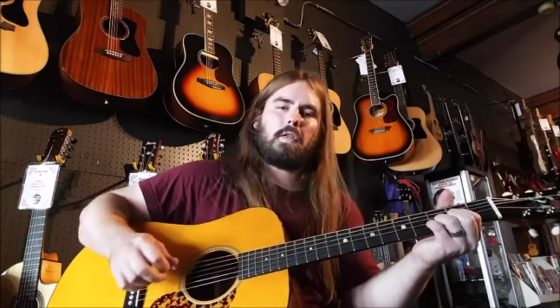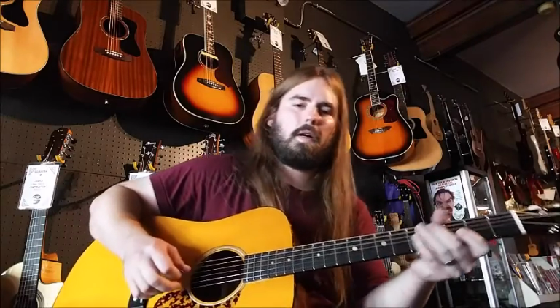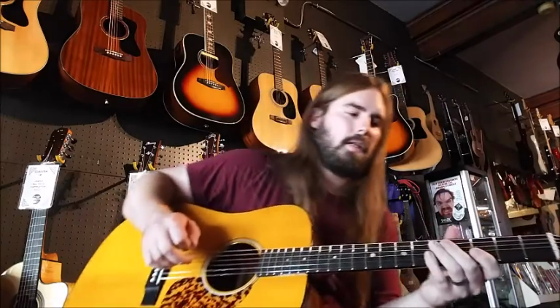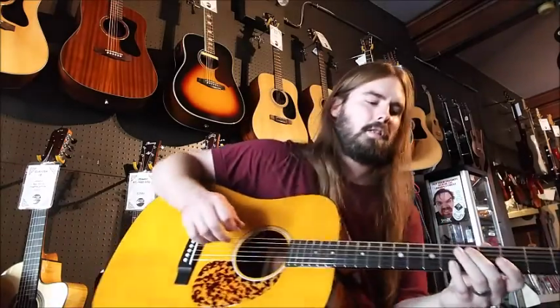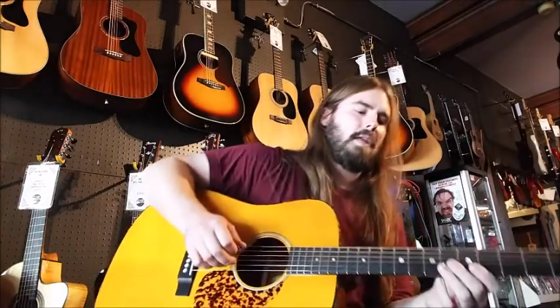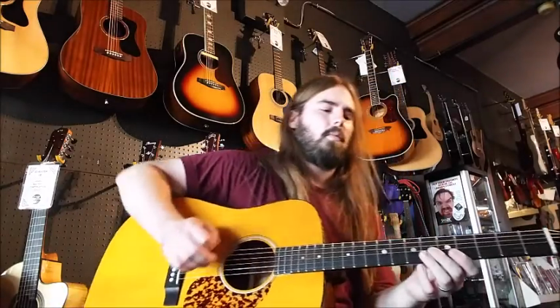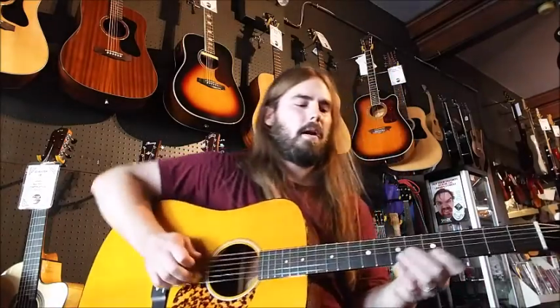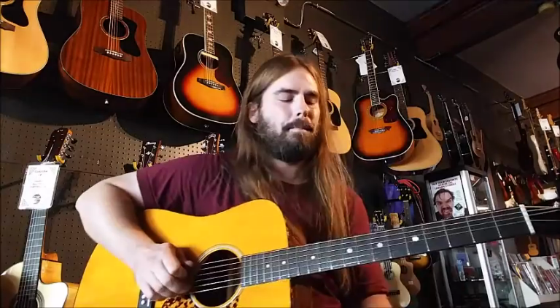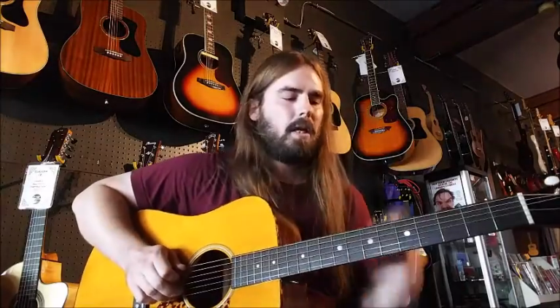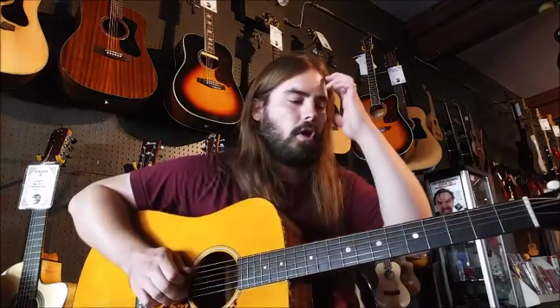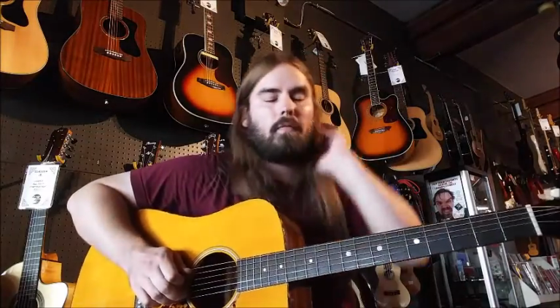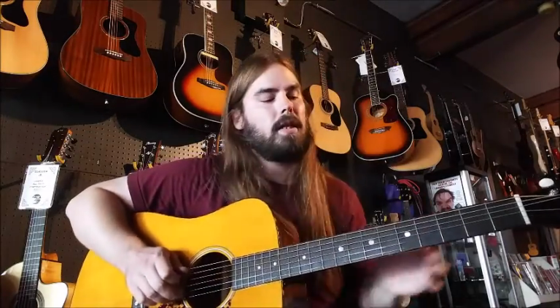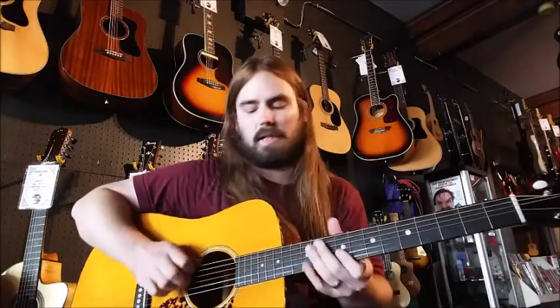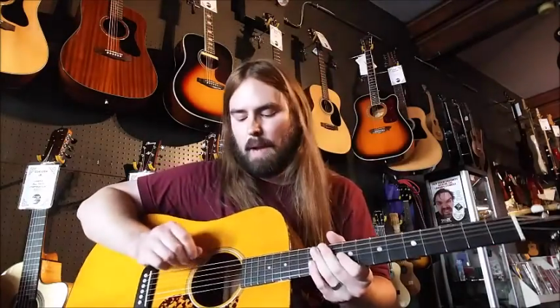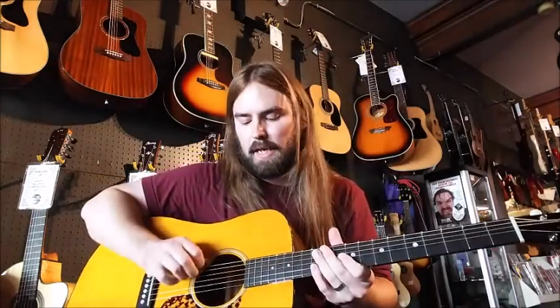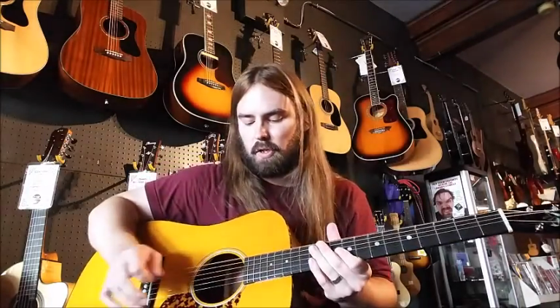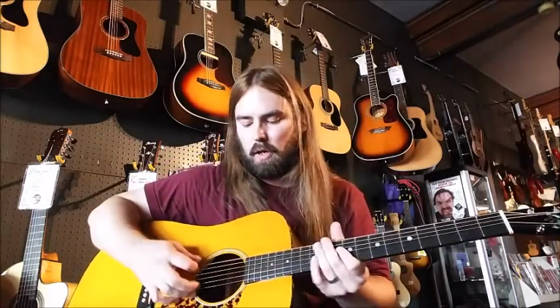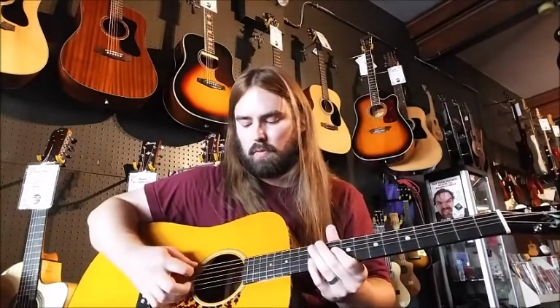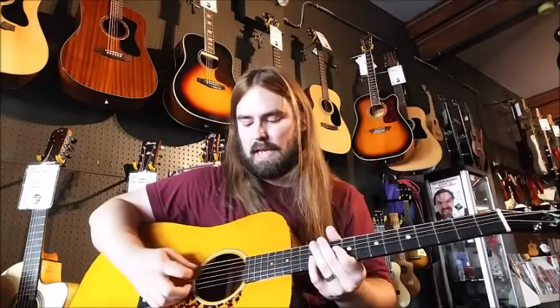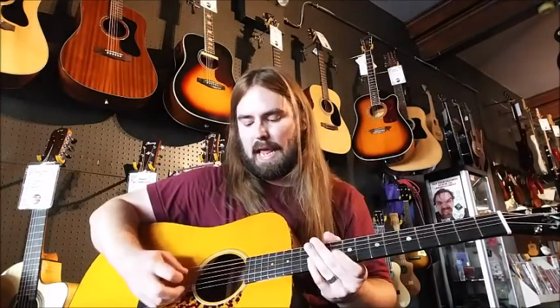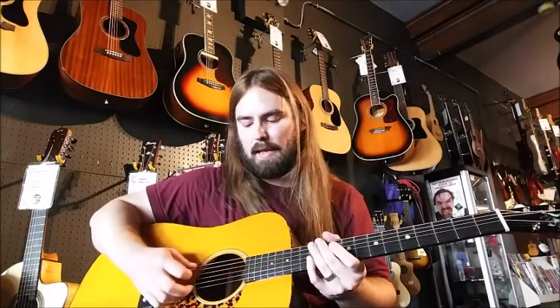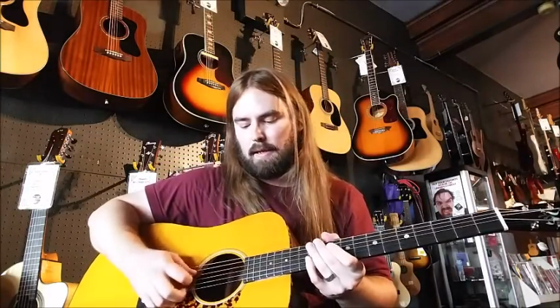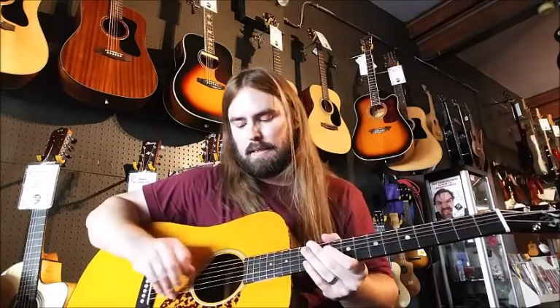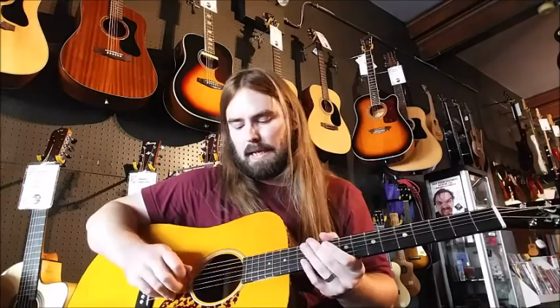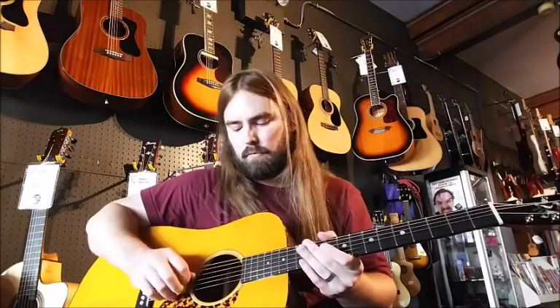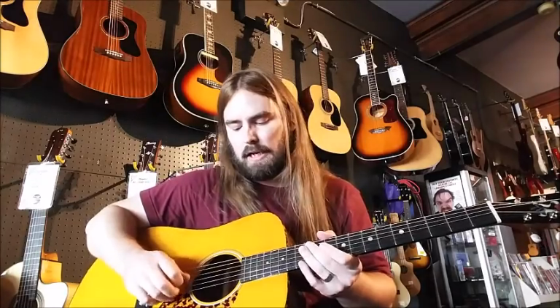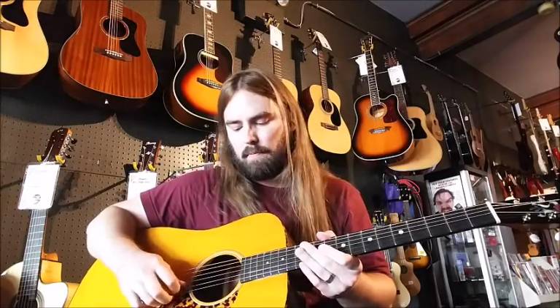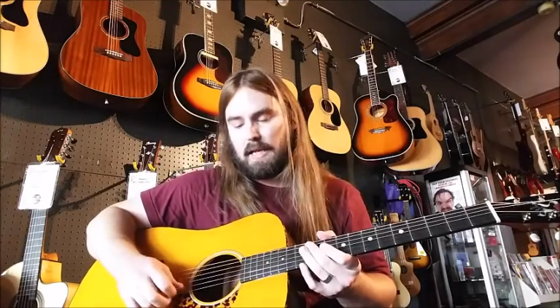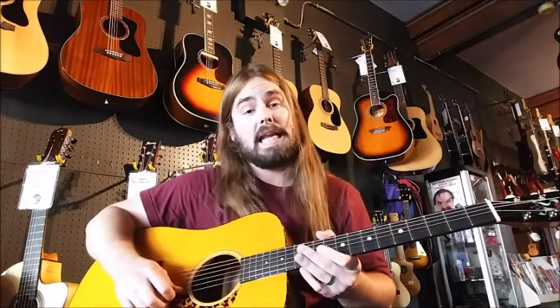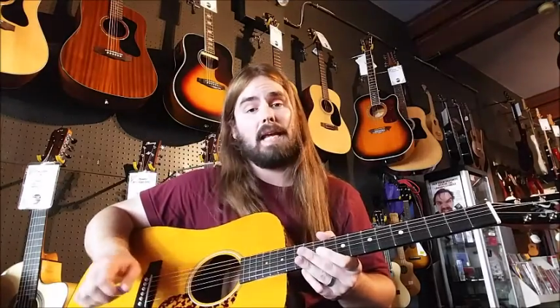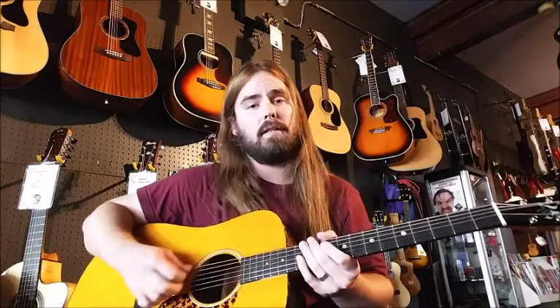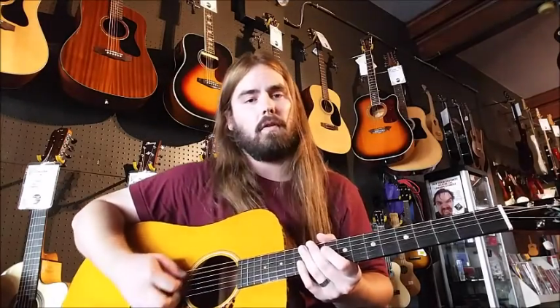So there it is — let's slow it down a little bit. Starts off with this thing; it's in drop D, so the tuning is D, A, D, G, B, and E.